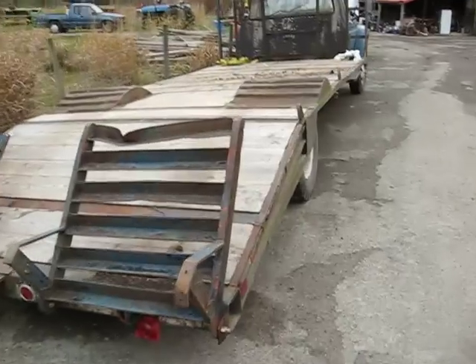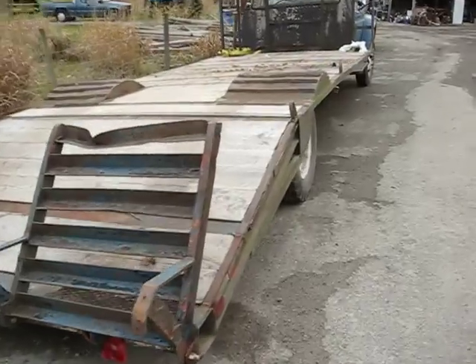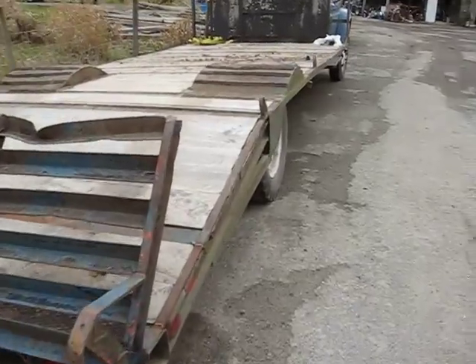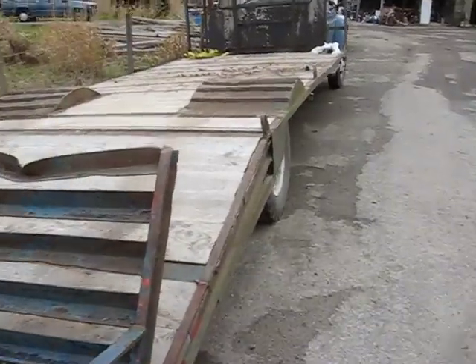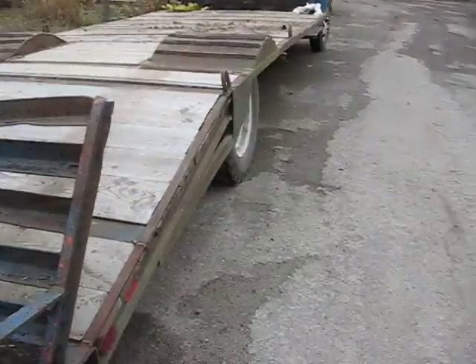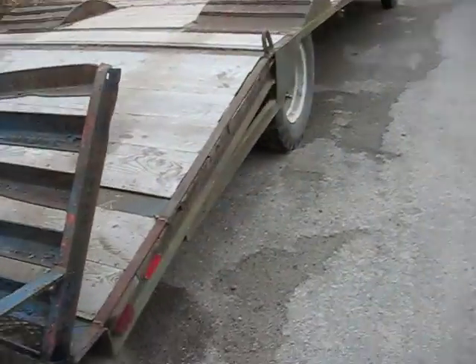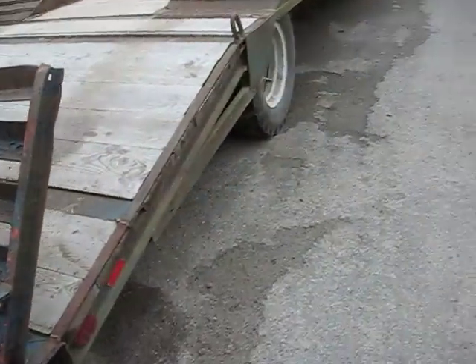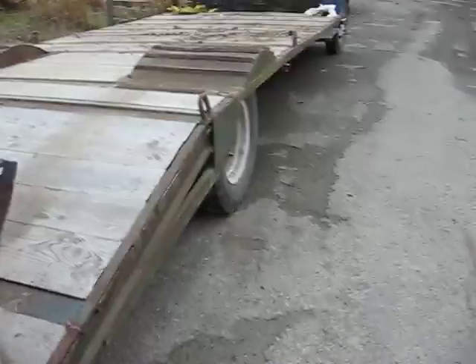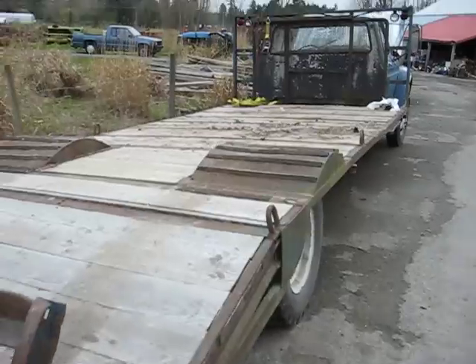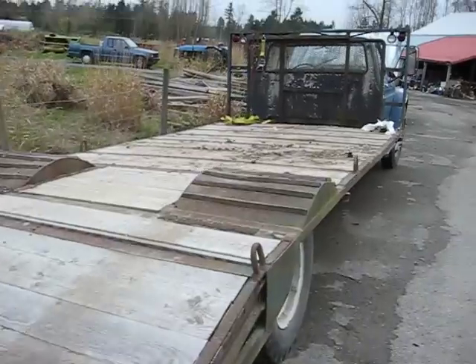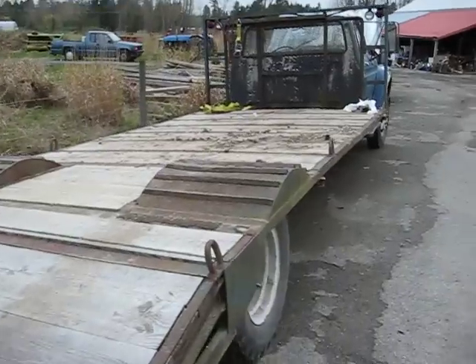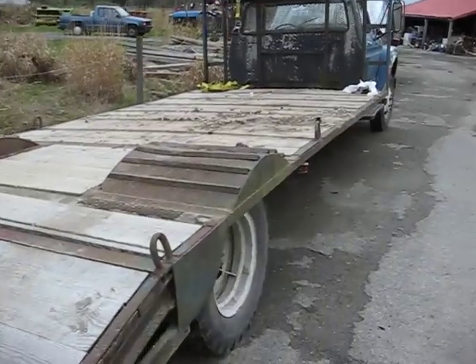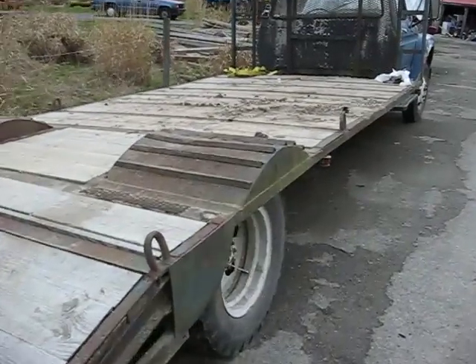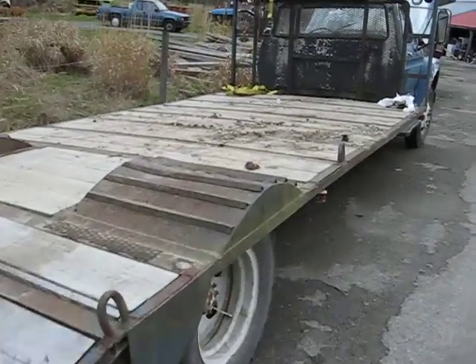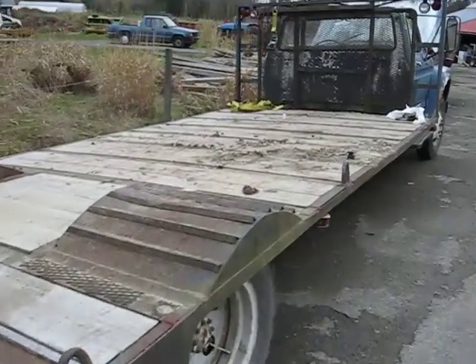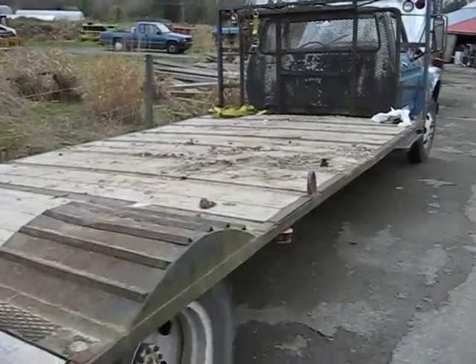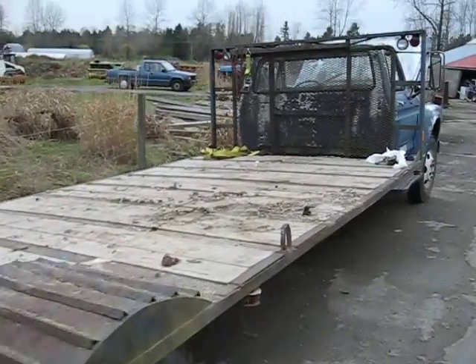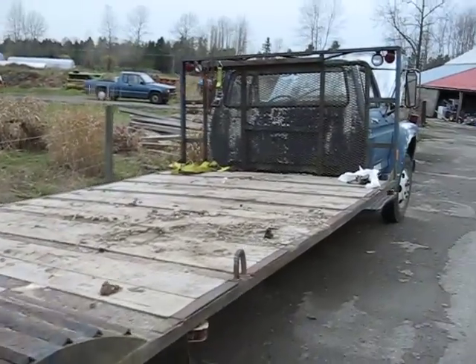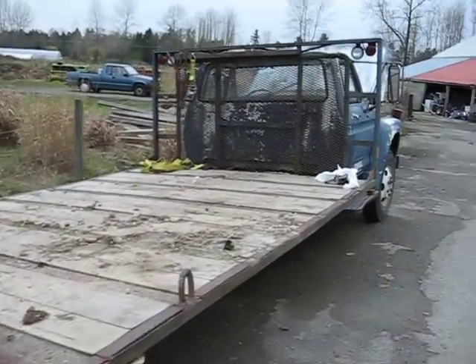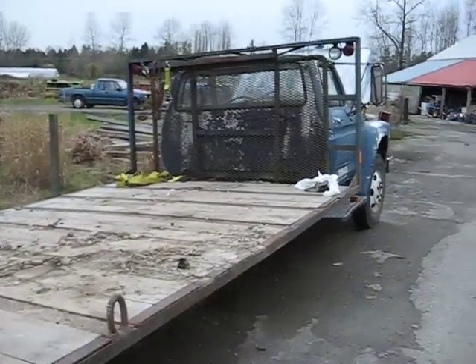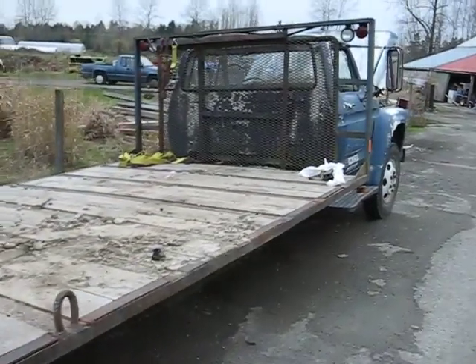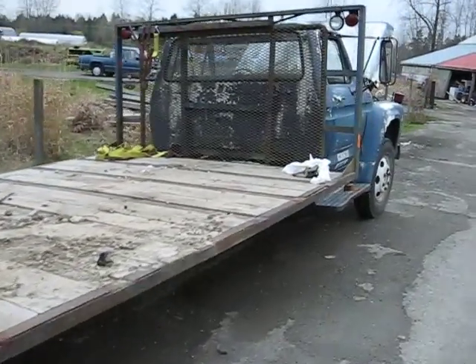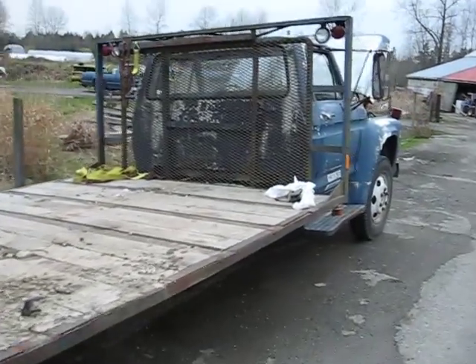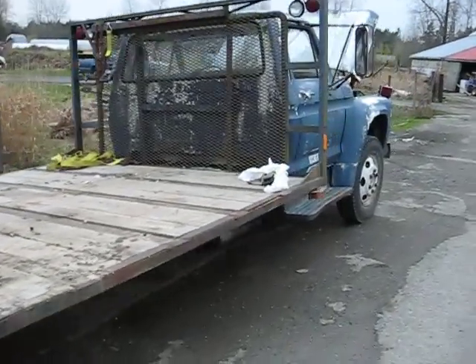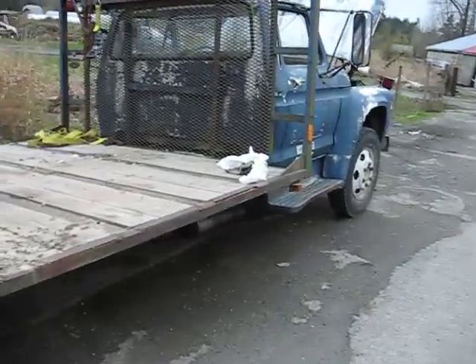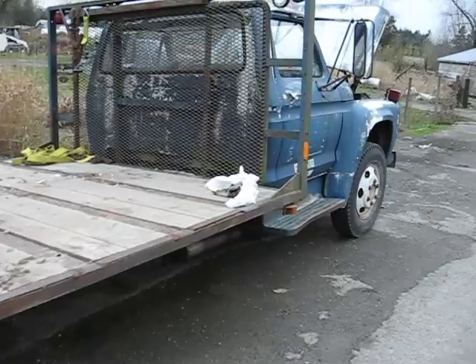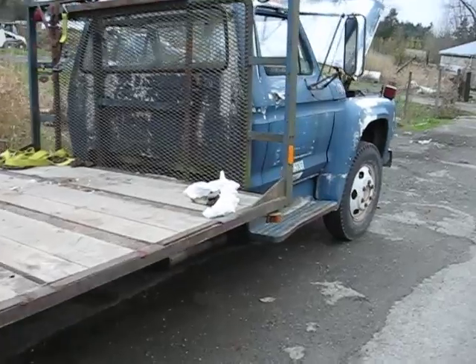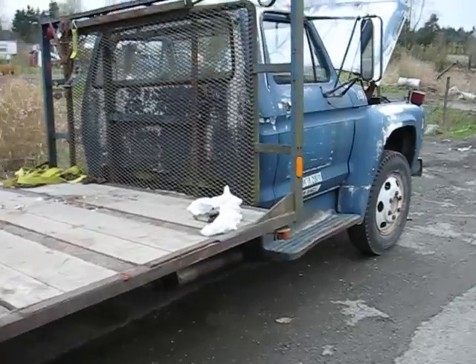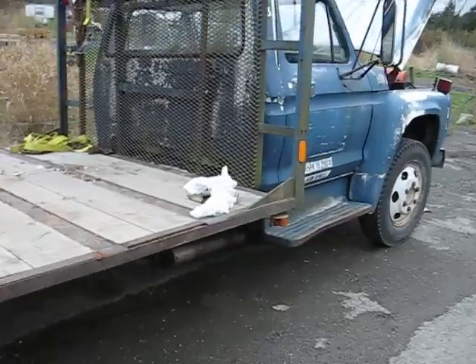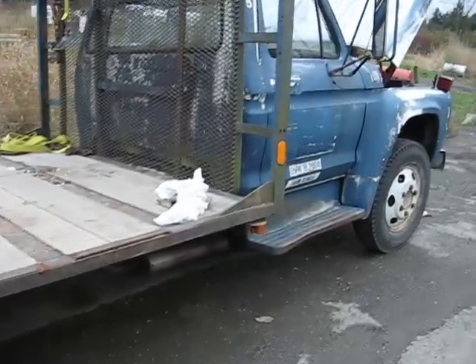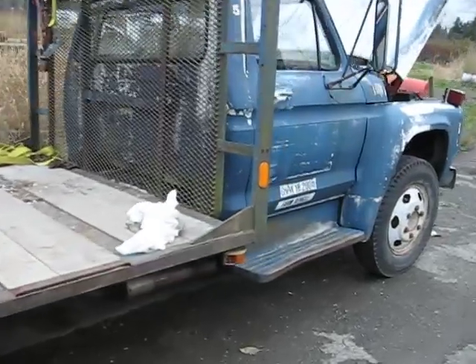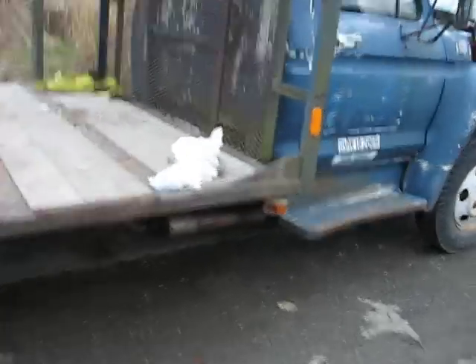Hi, how are you doing today? Got batteries fully charged here. Doing a walk around of a Ford F500 flat deck, 1975, 390 V8, 4-speed manual. Do a little walk around for you.